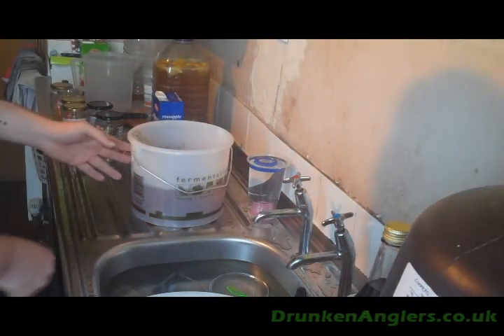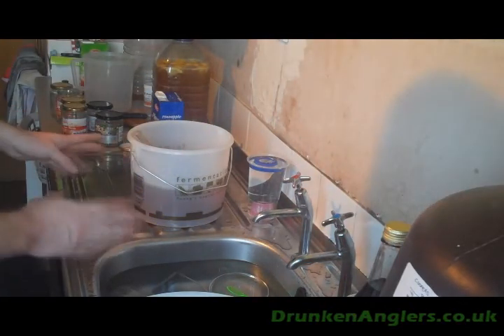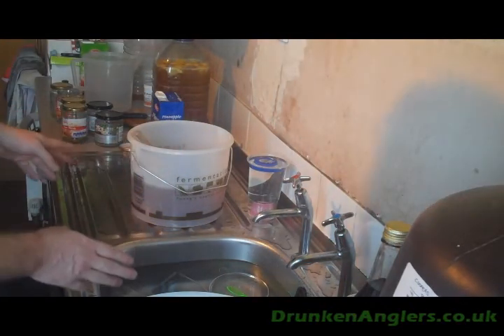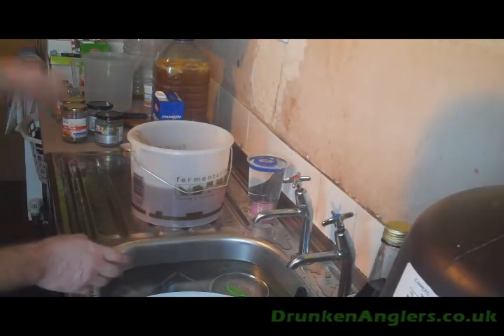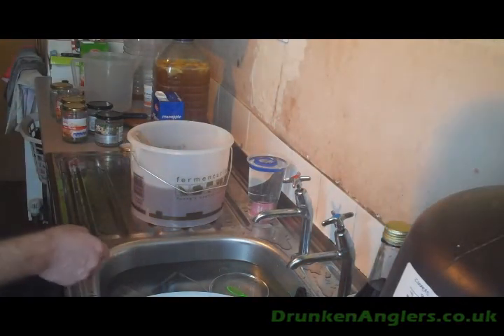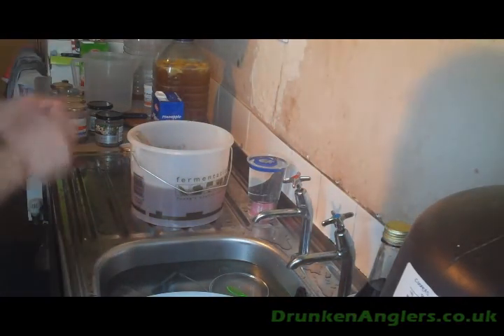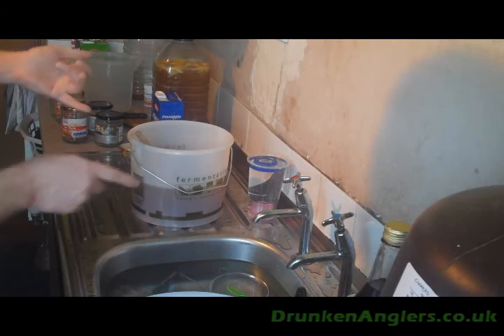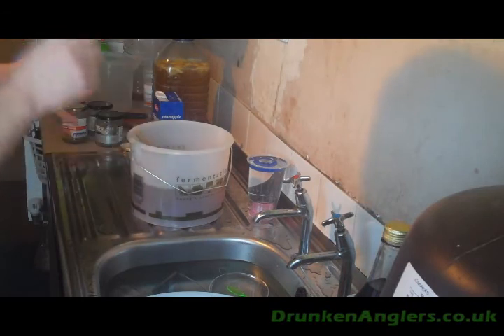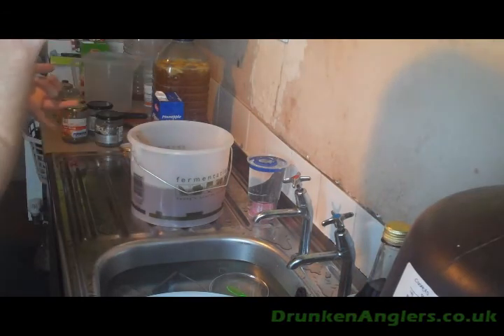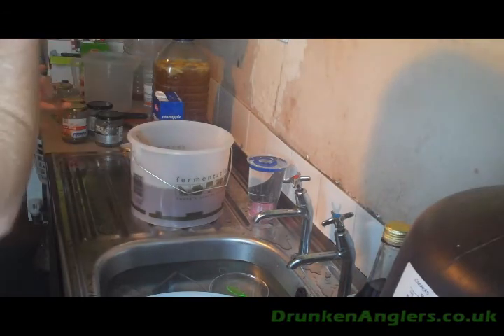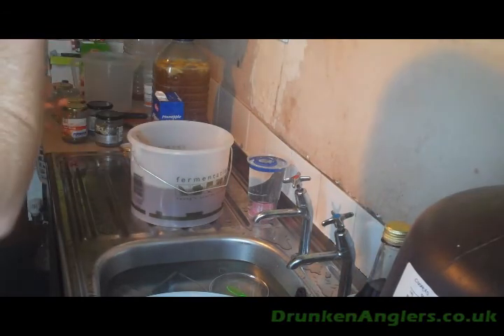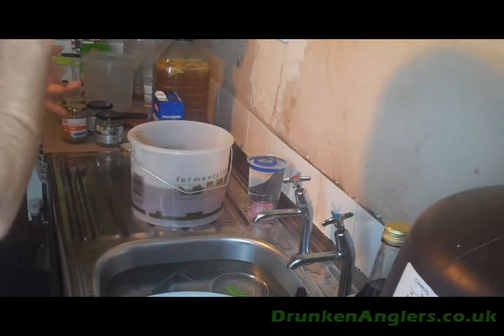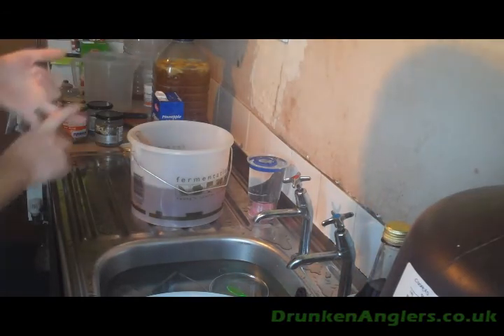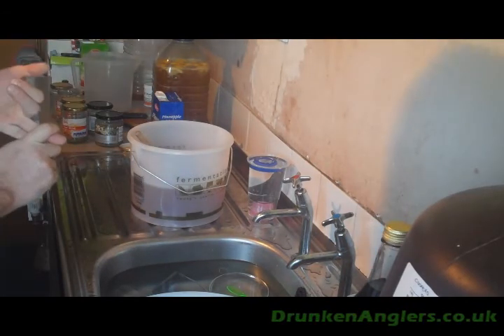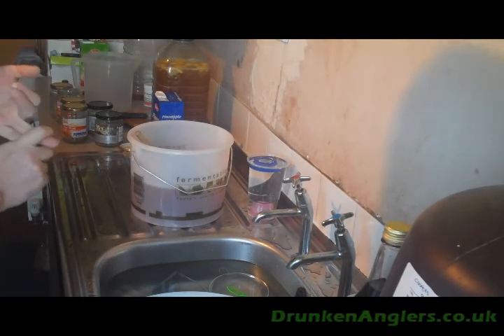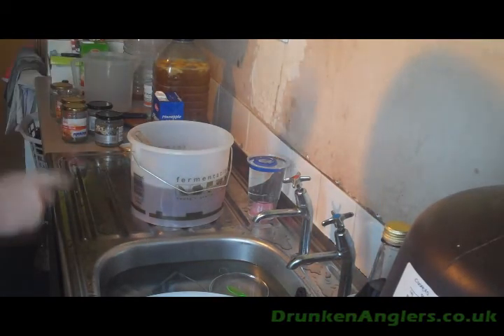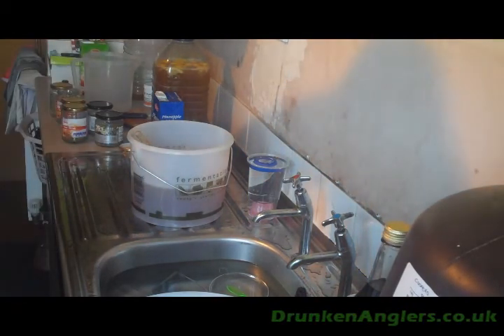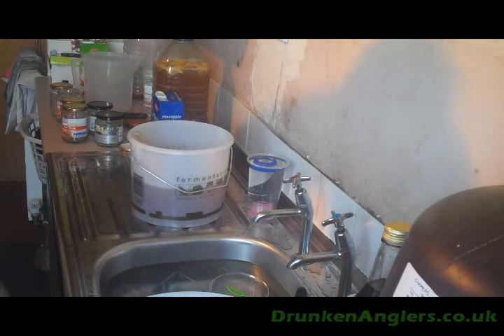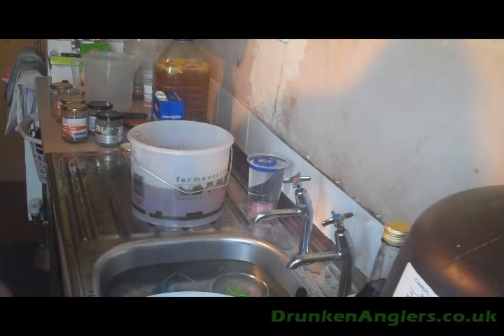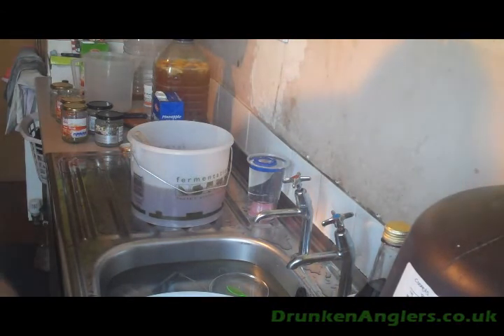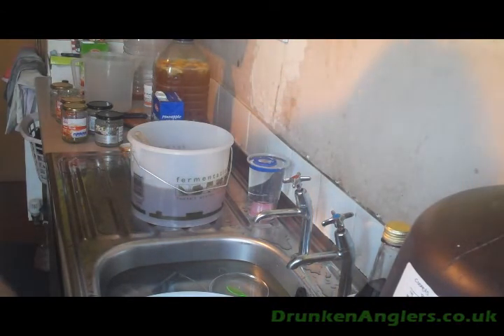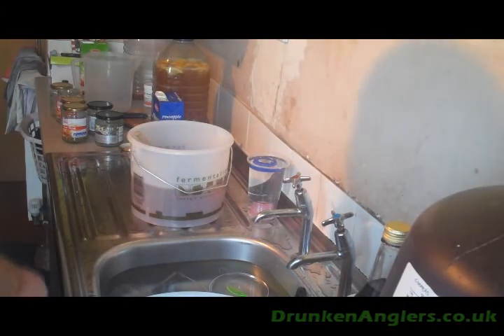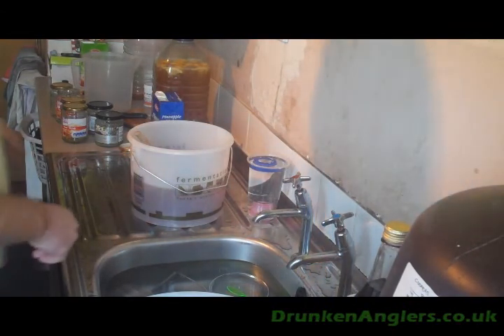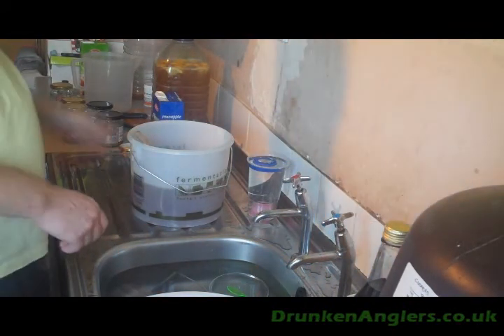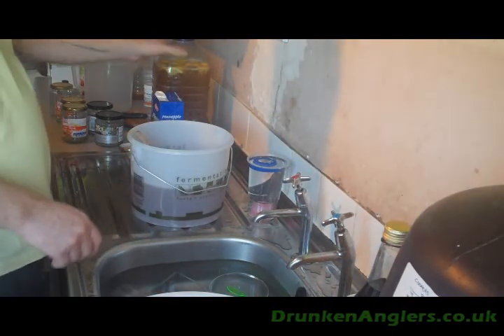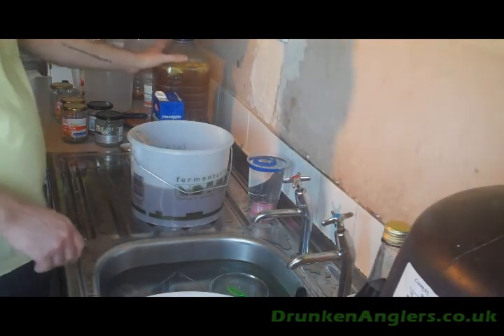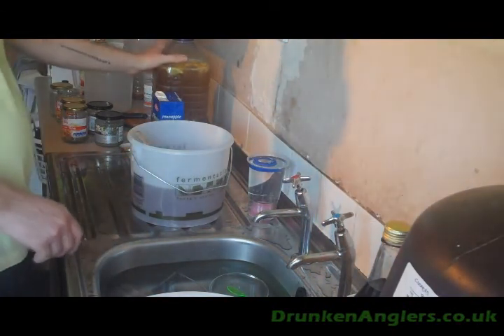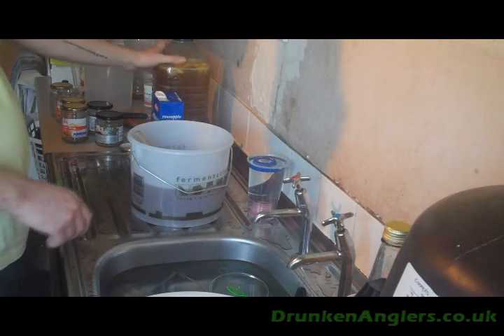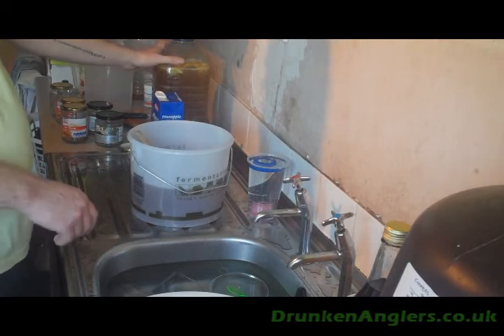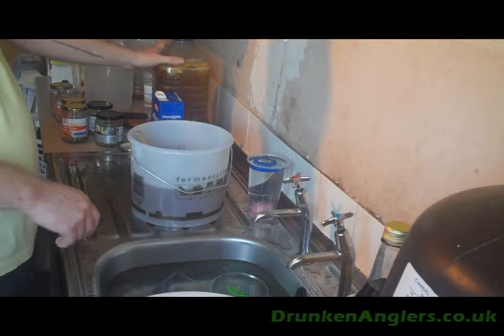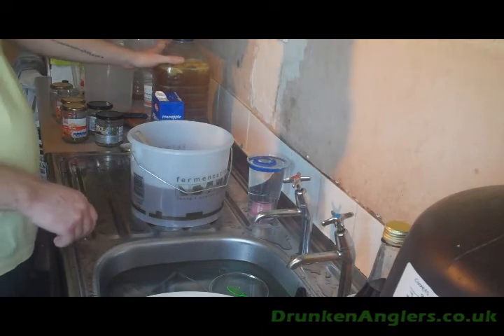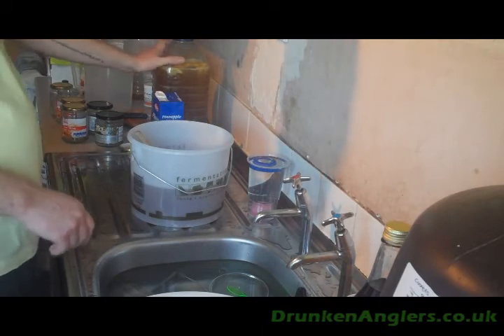I'll drop the necessary ingredients into the fermenter, which is the vanilla pod and the raisins. I'm going to get a gravity reading off that and off this, and then it's over to the fermenting cupboard.